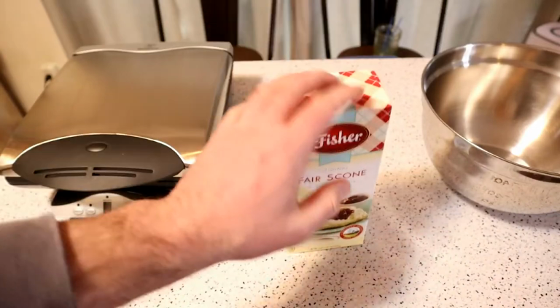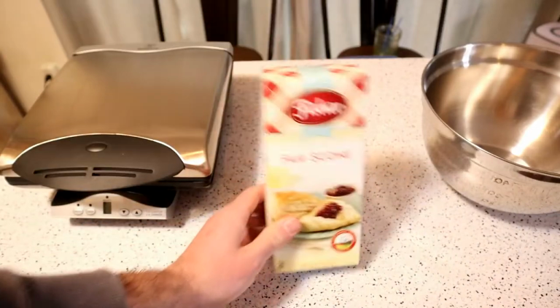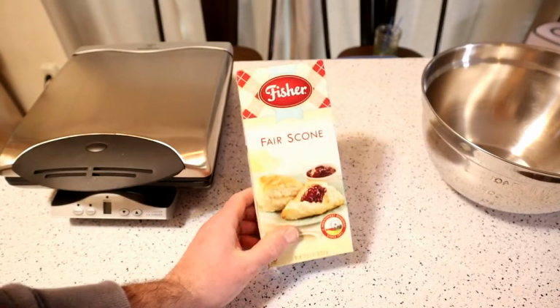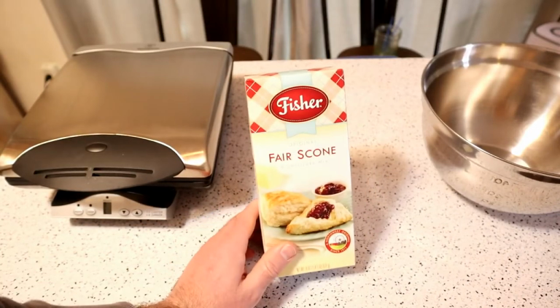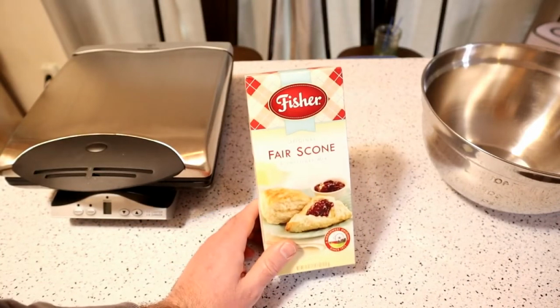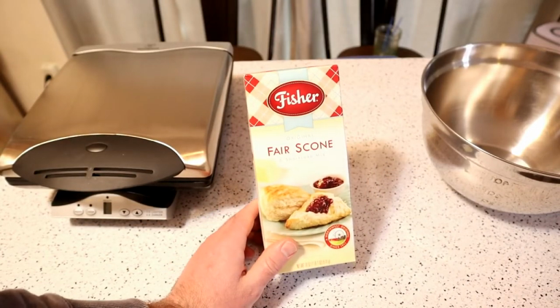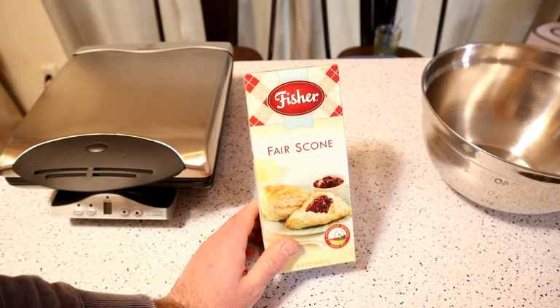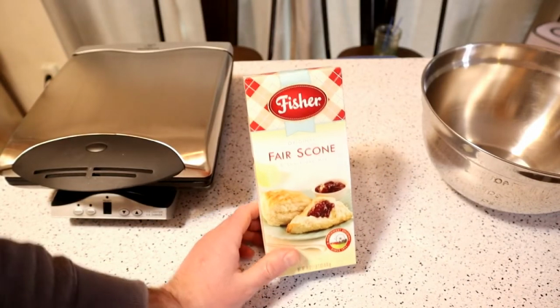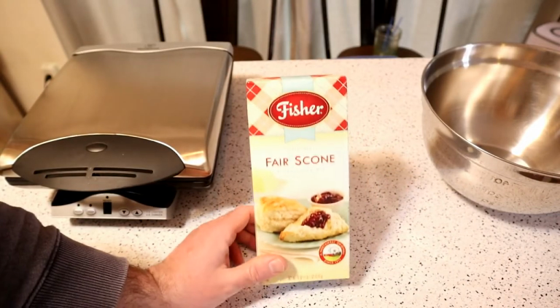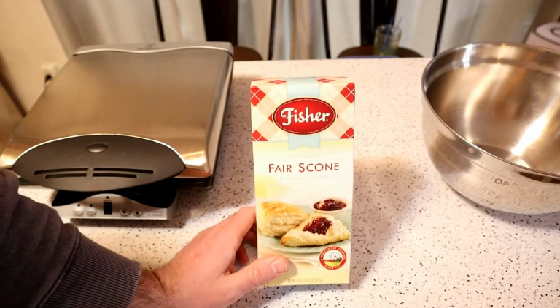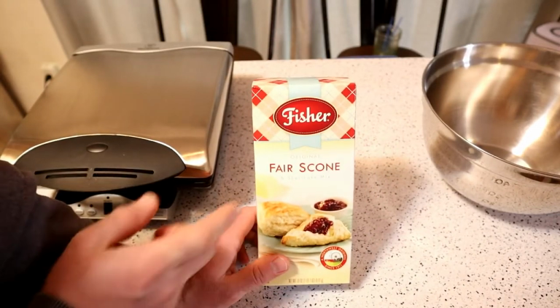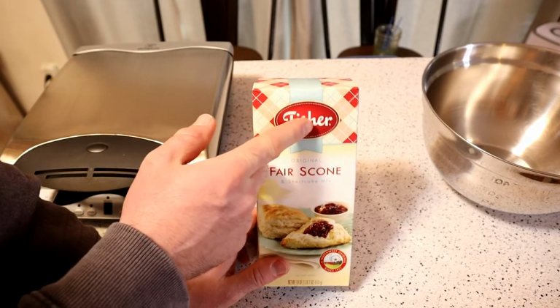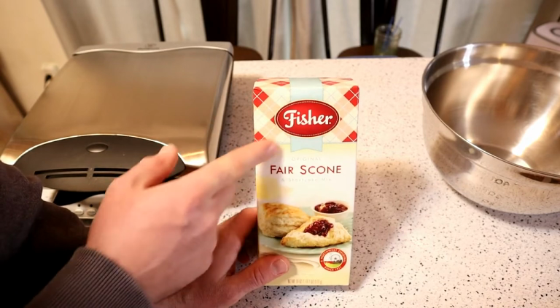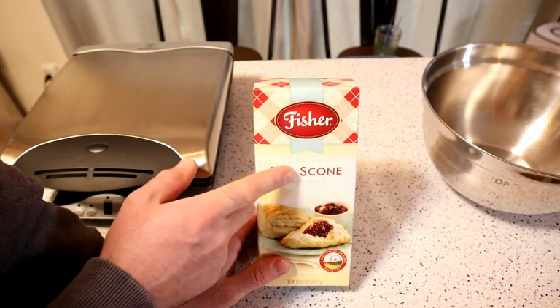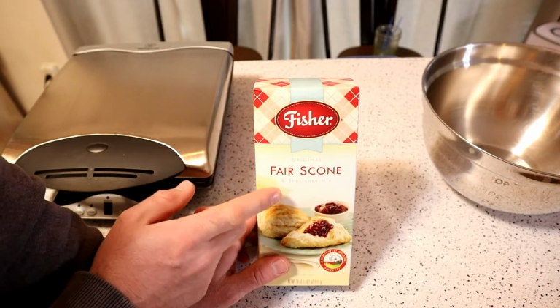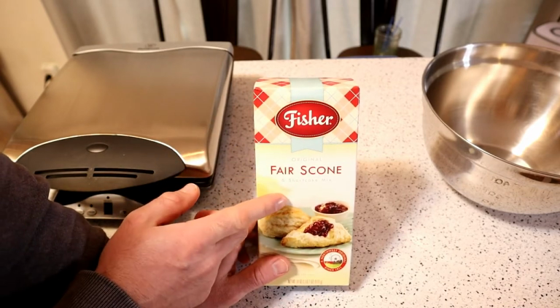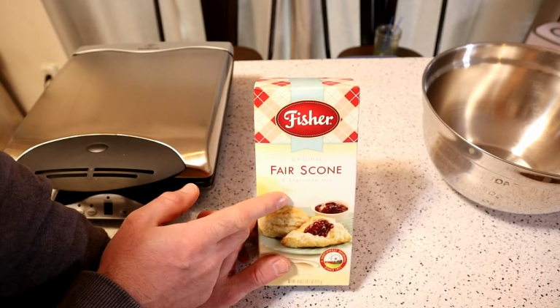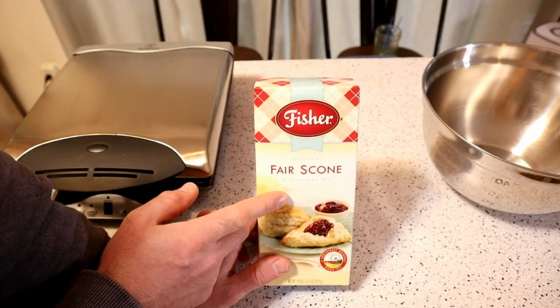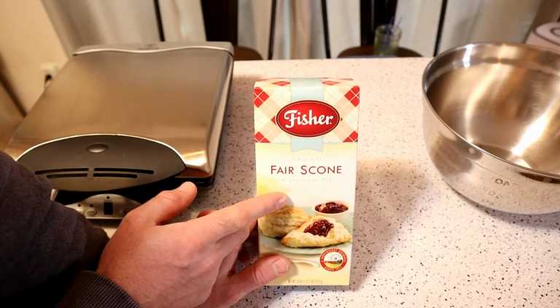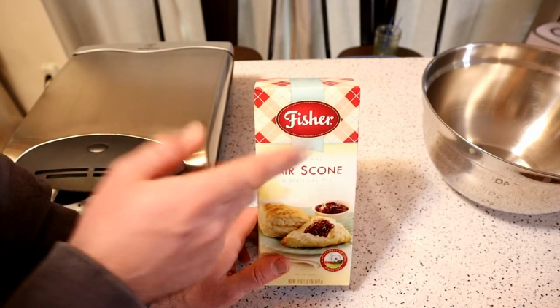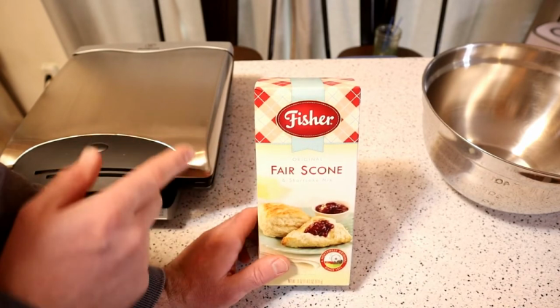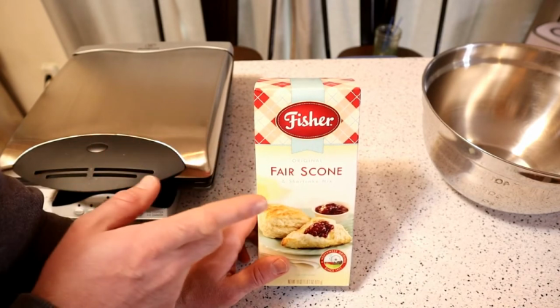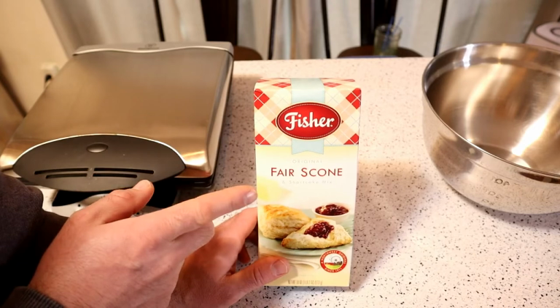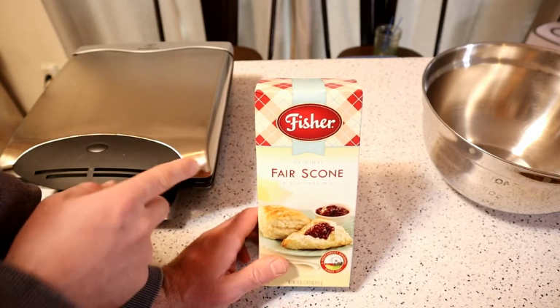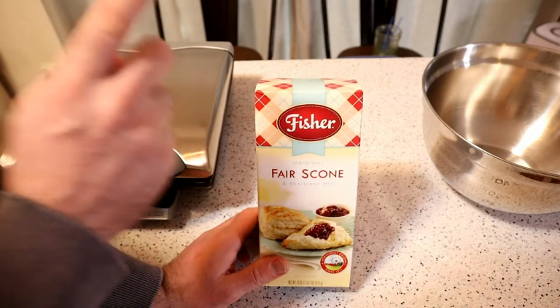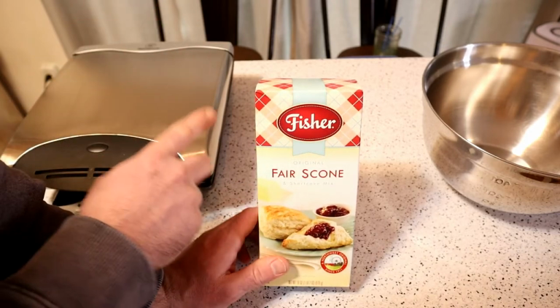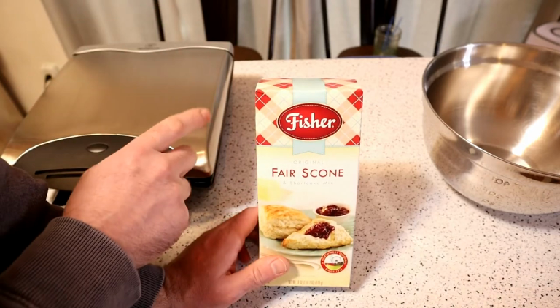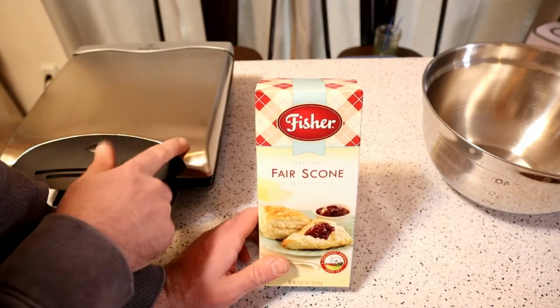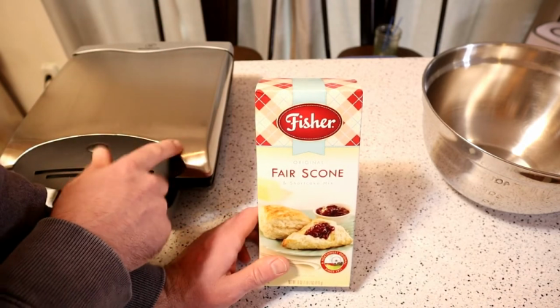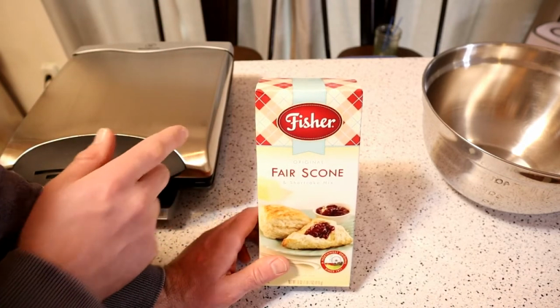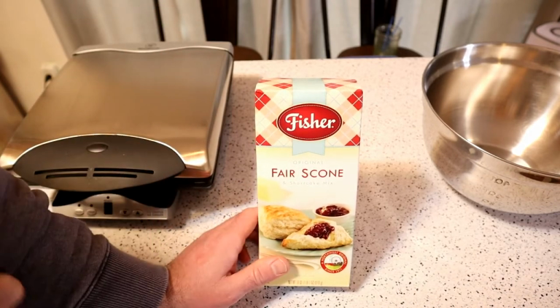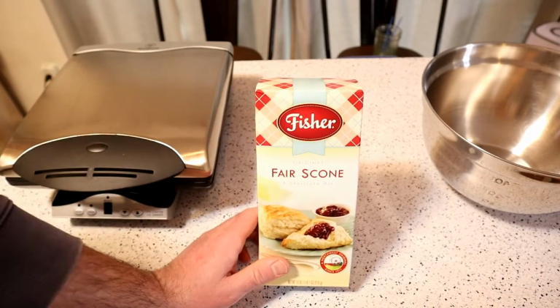Hey, what's going on everyone, welcome to the Nine Miles Gadget Review channel. Today is going to be a fun one — I'm going to make the Fisher Original Fair Scone and Shortcake mix, but not on a normal baking sheet. I'm going to make it in a waffle maker, and it's part of their waffle recipe.